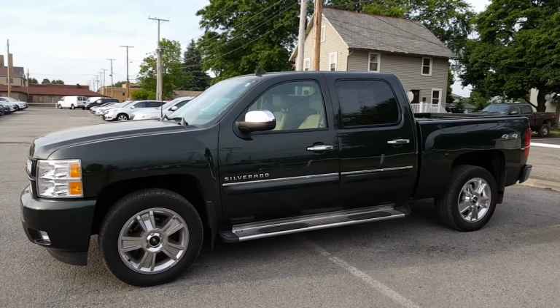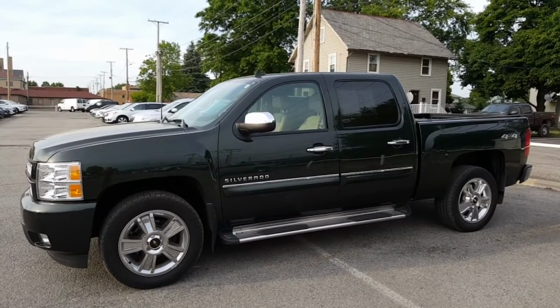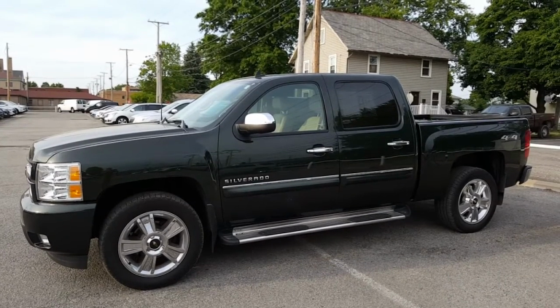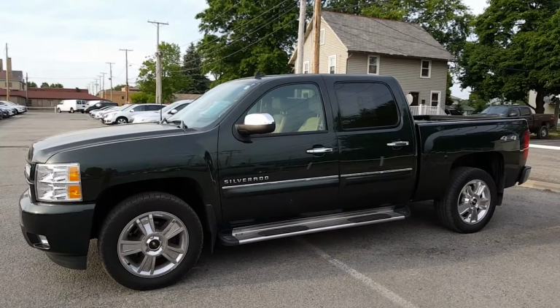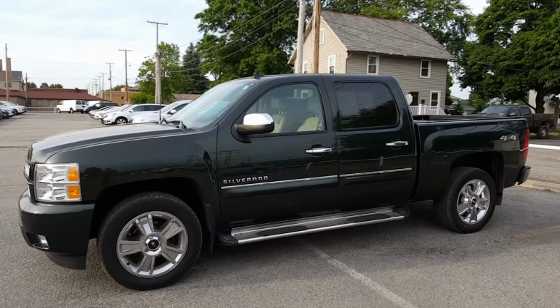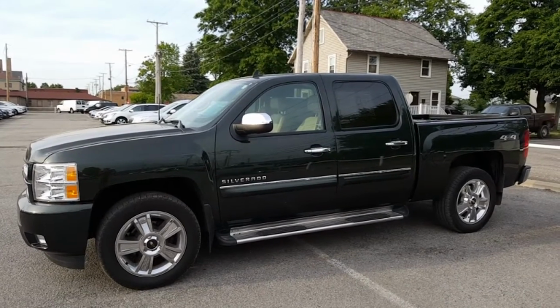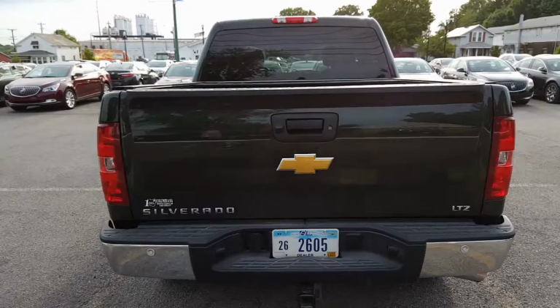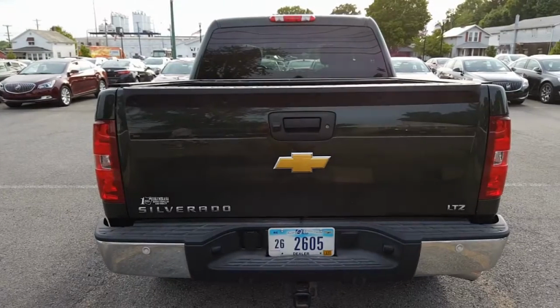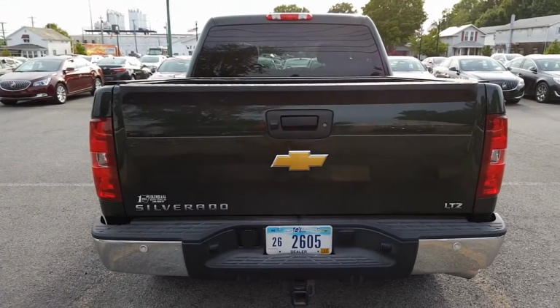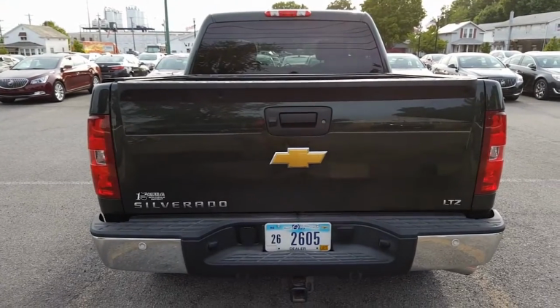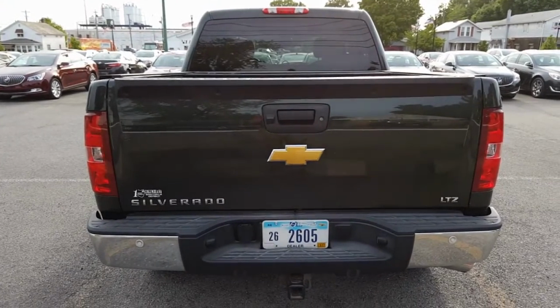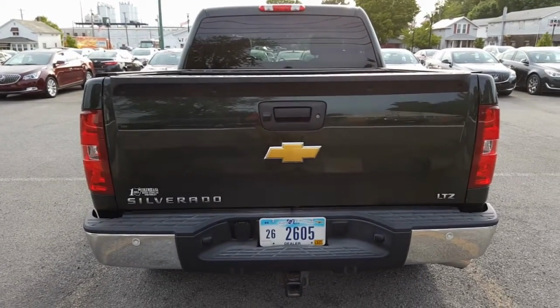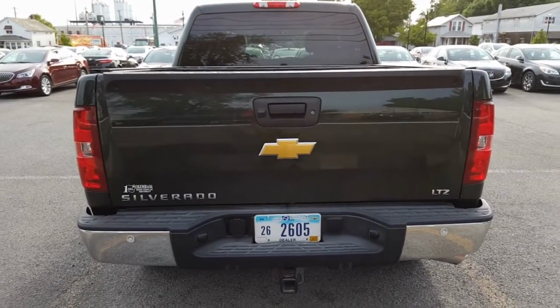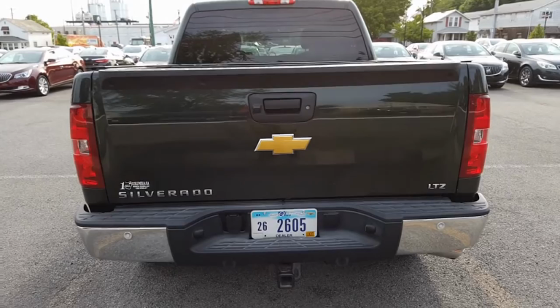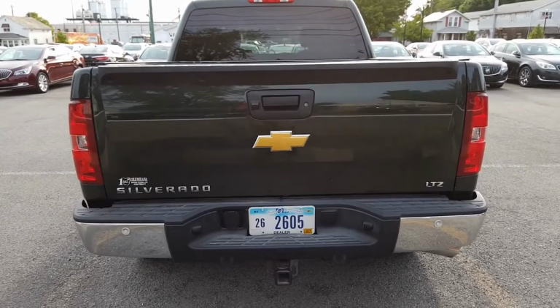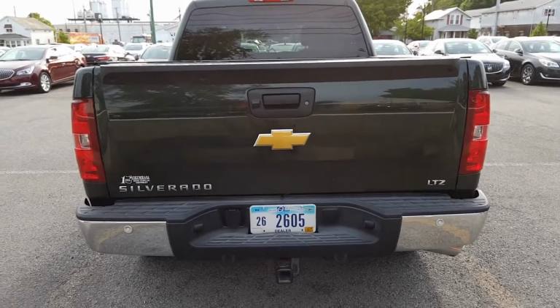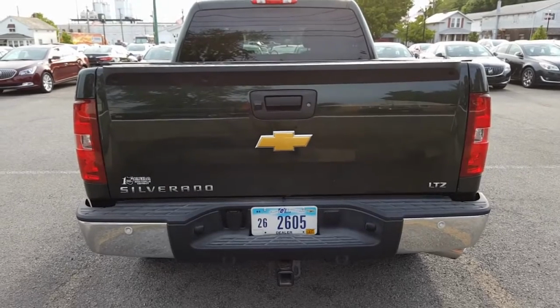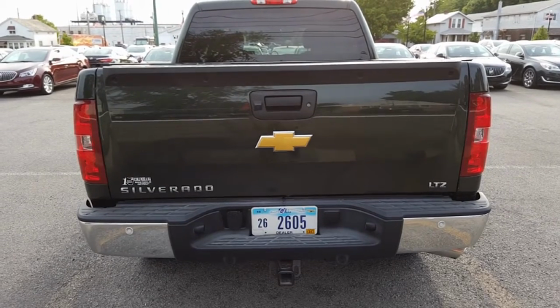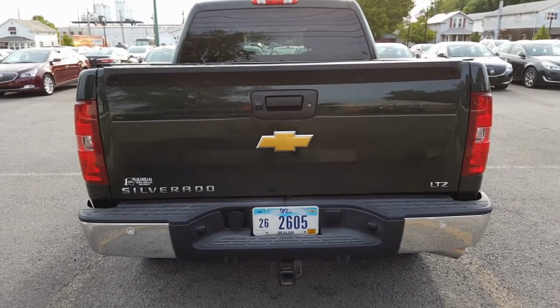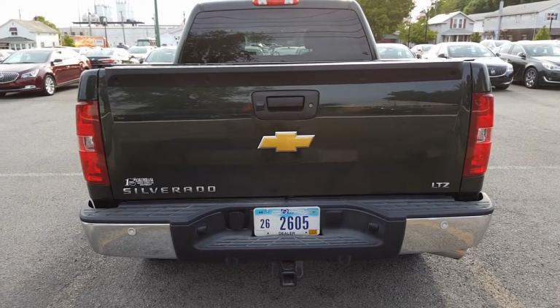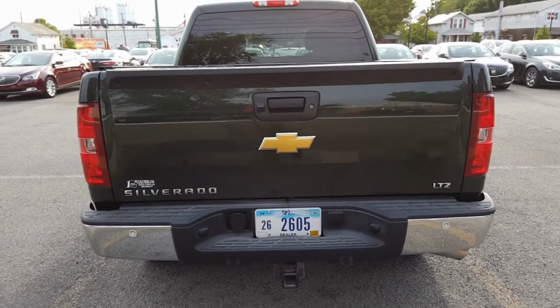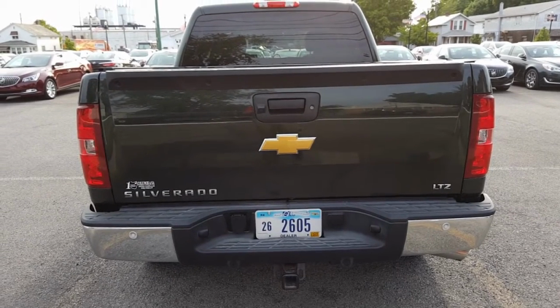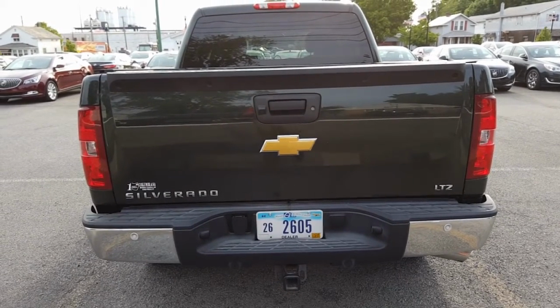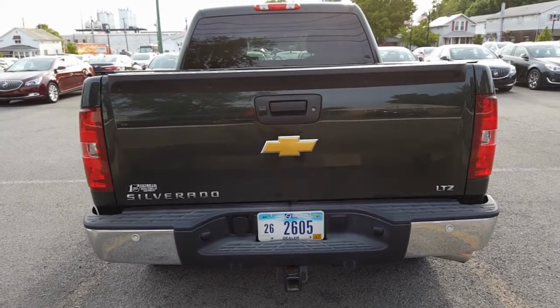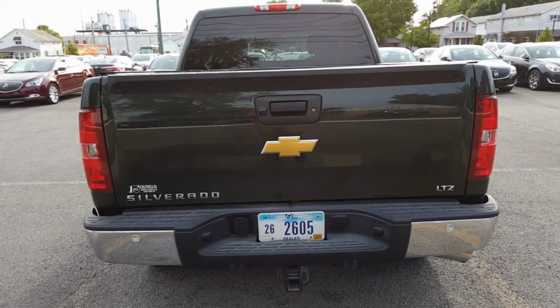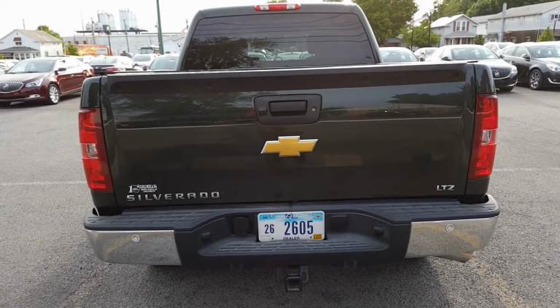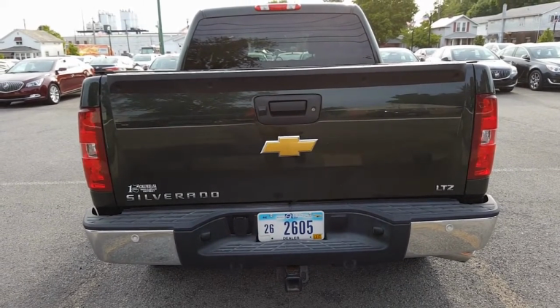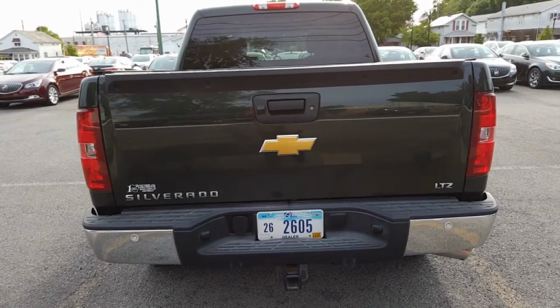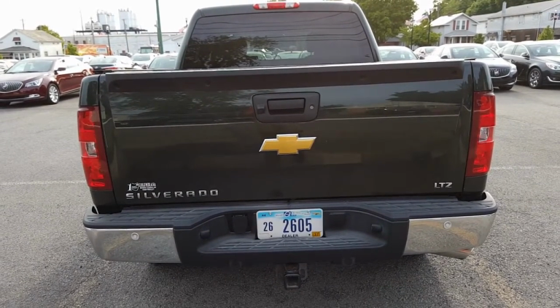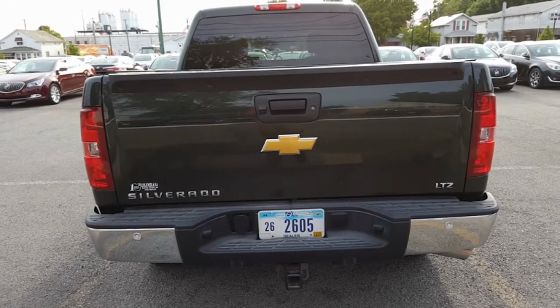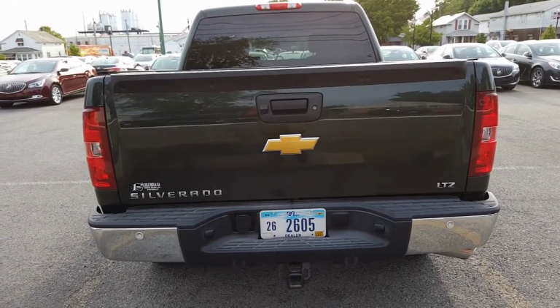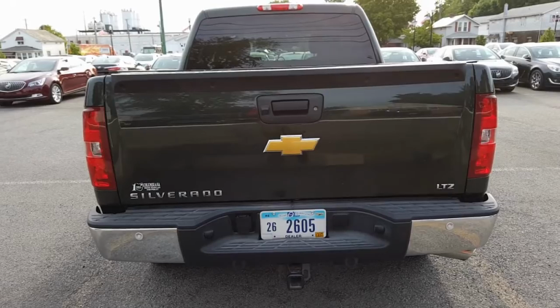Let's have a look now at the back. Here's a nice look at the back of it. You've got rear collision sensors, a backup camera, towing, and electrical.